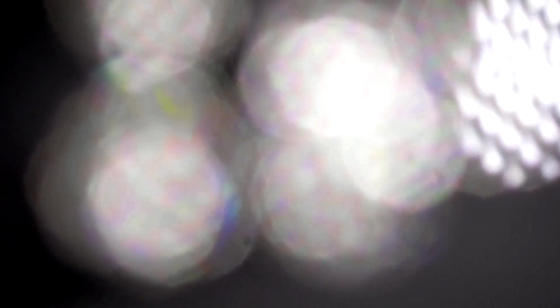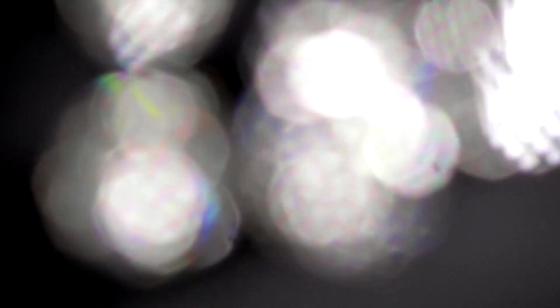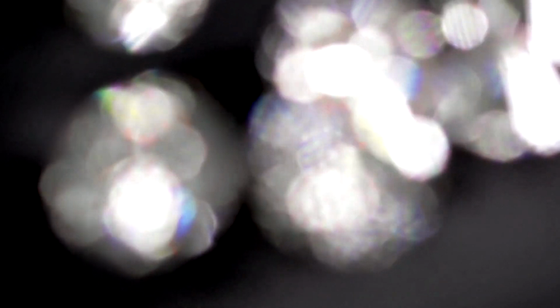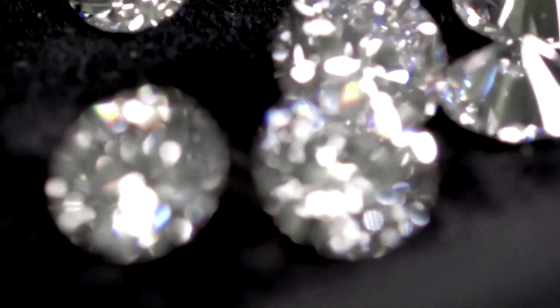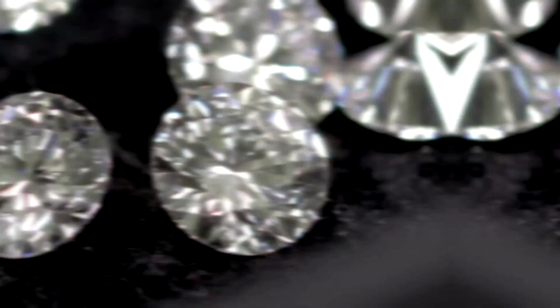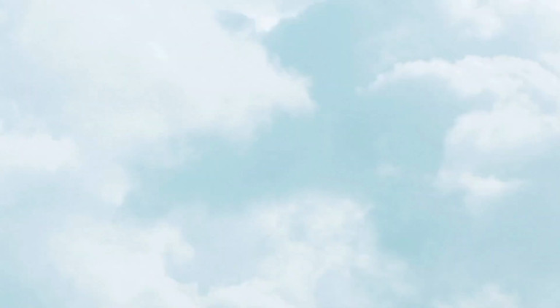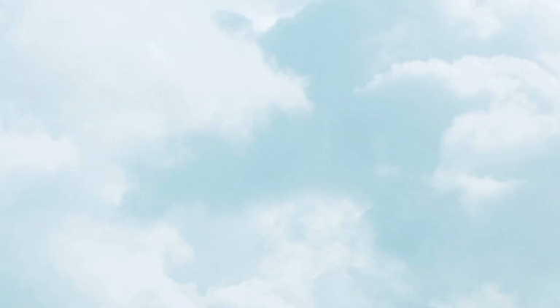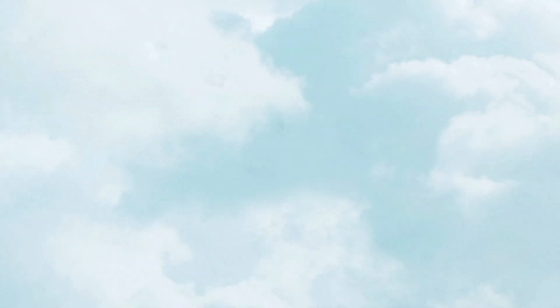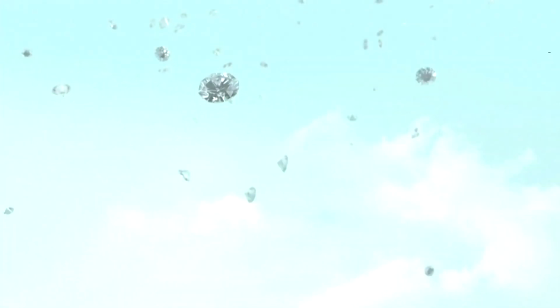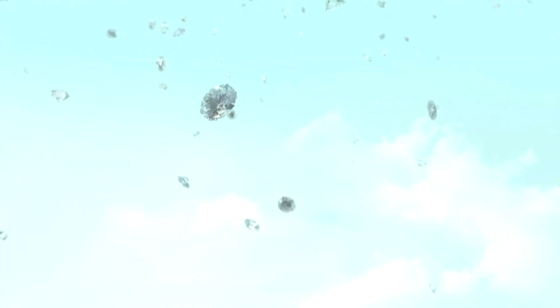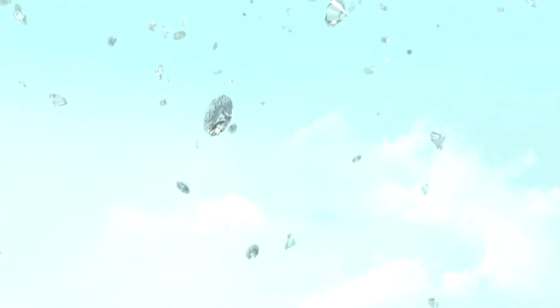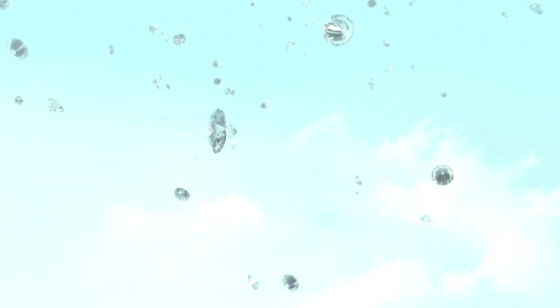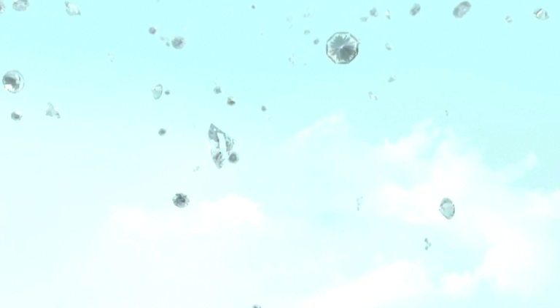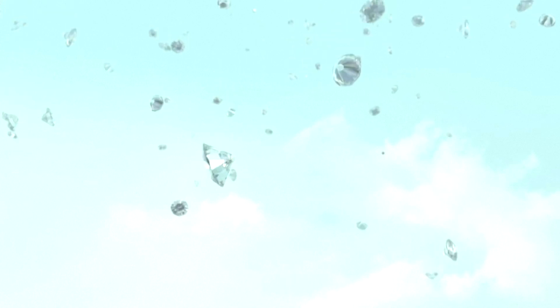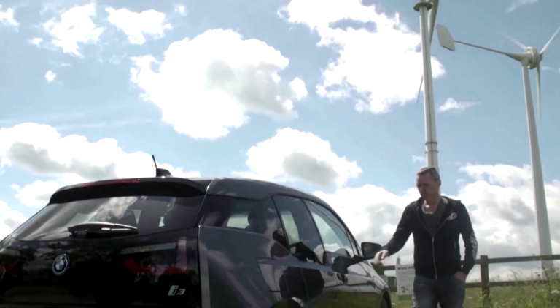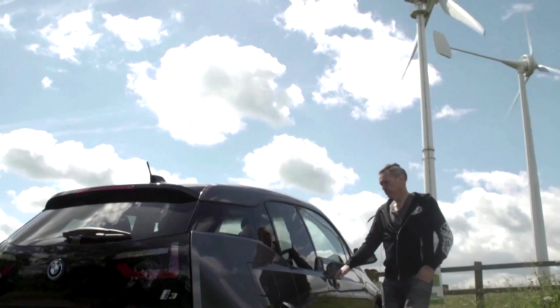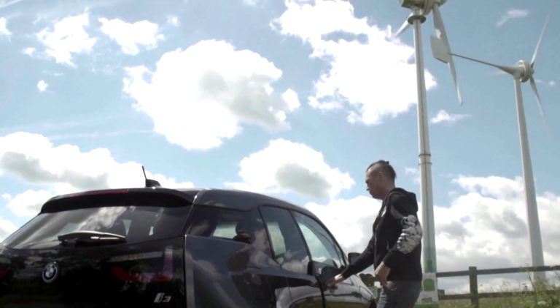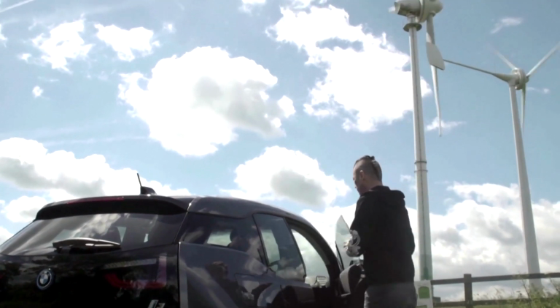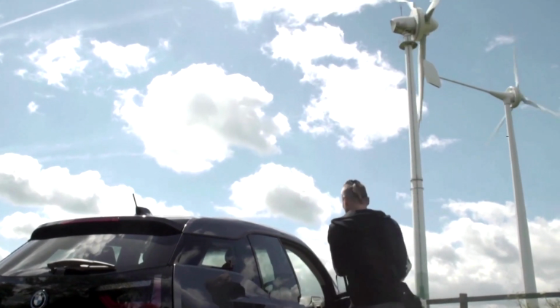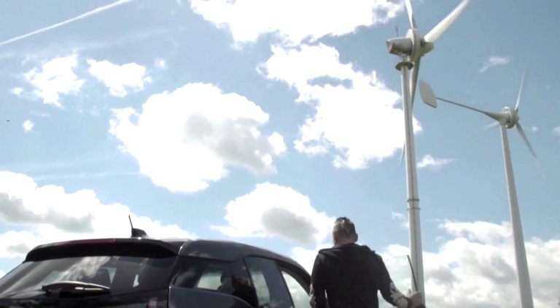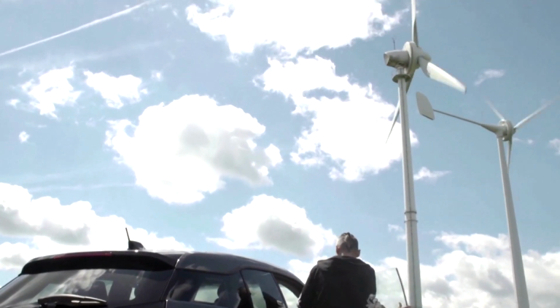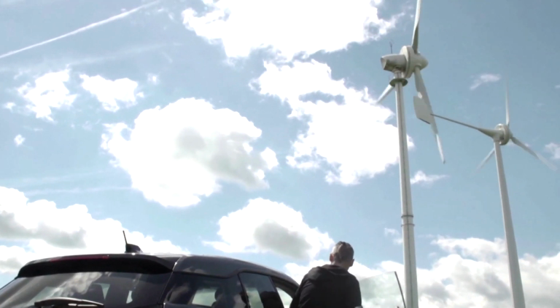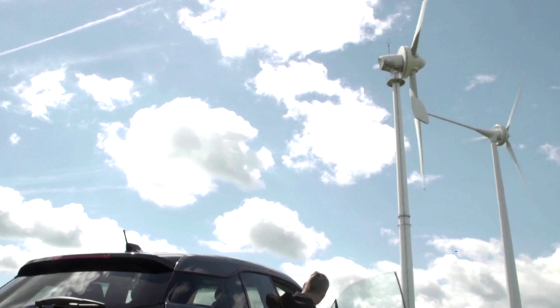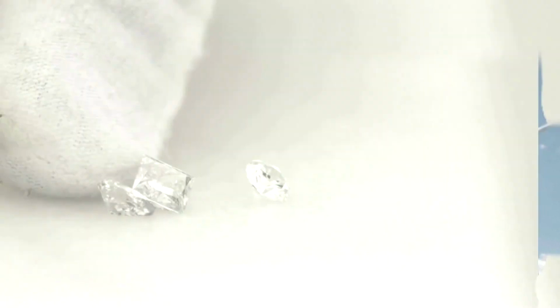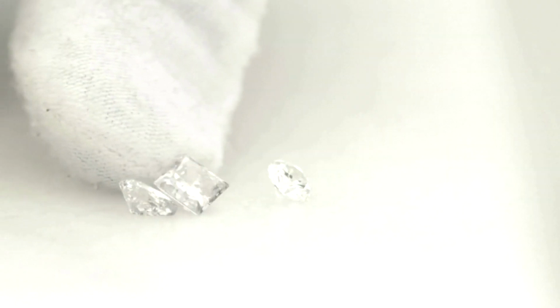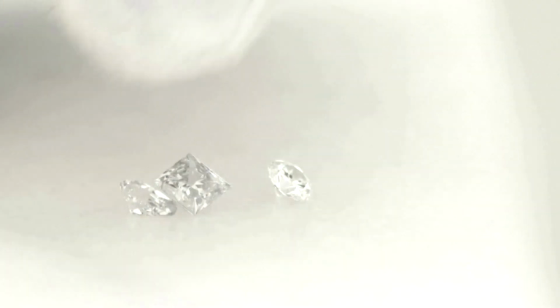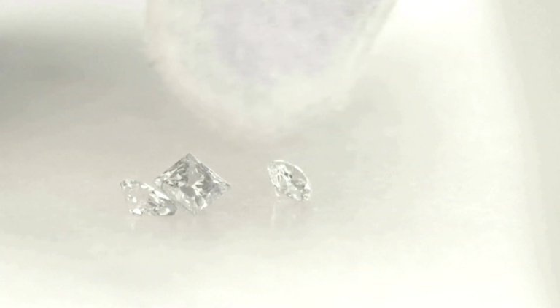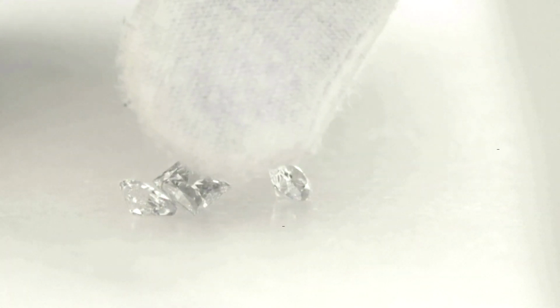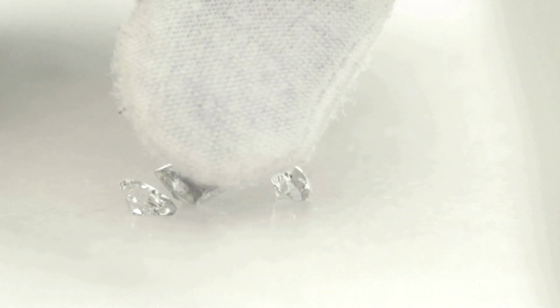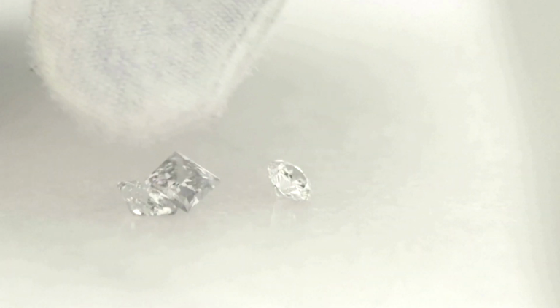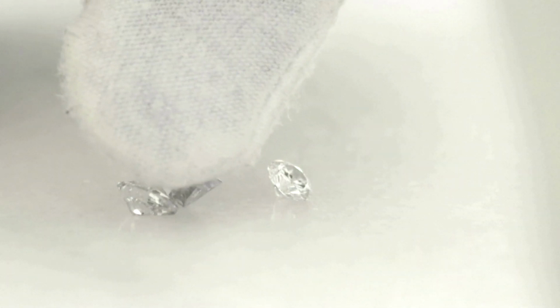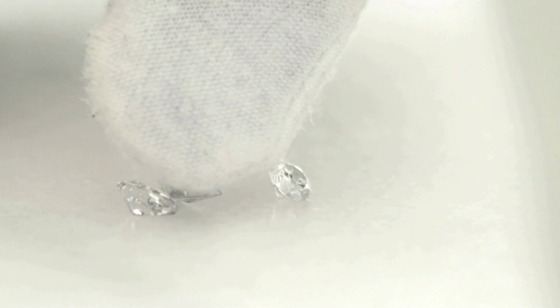What if you could get diamonds from the sky? Green tech company Sky Mining says they're doing just that by using excess carbon dioxide to make a fully certified diamond, according to inventor Dale Vince.